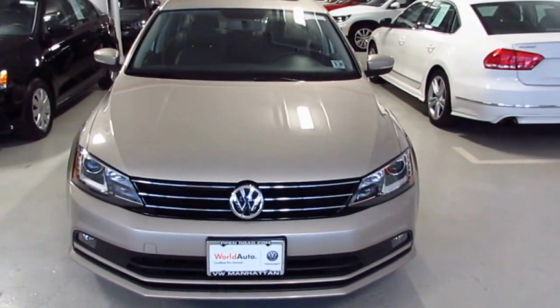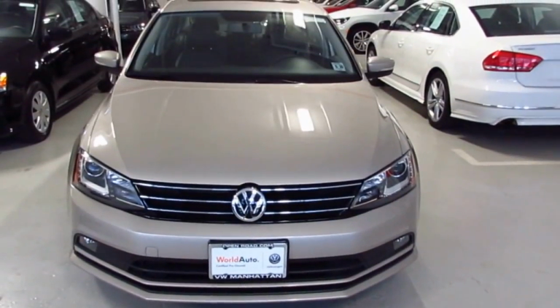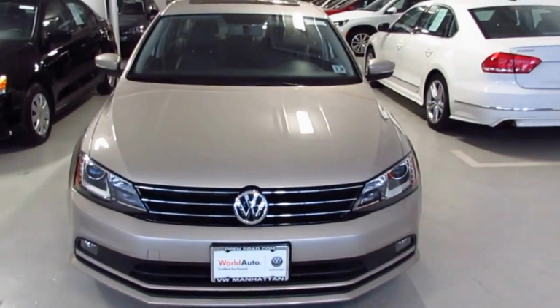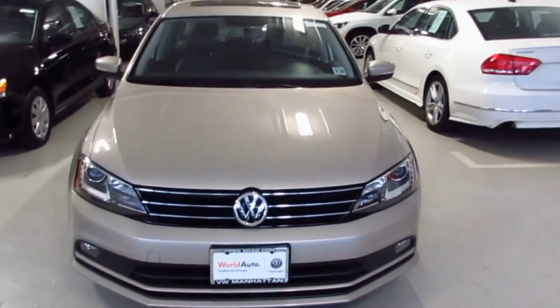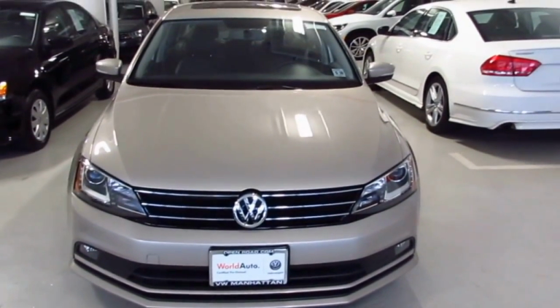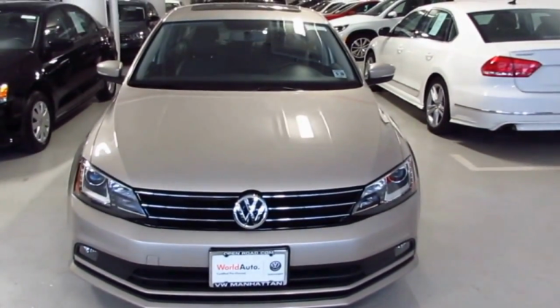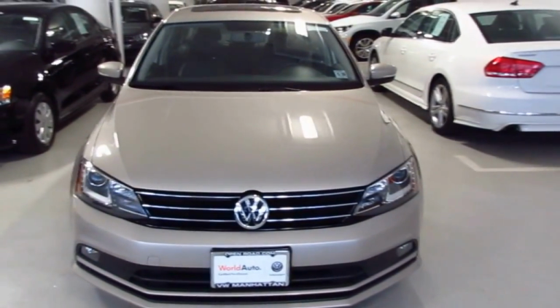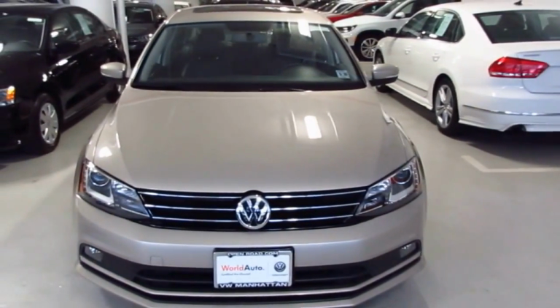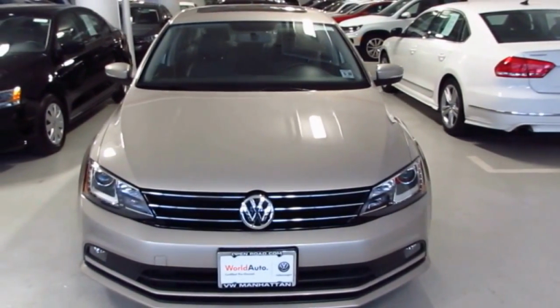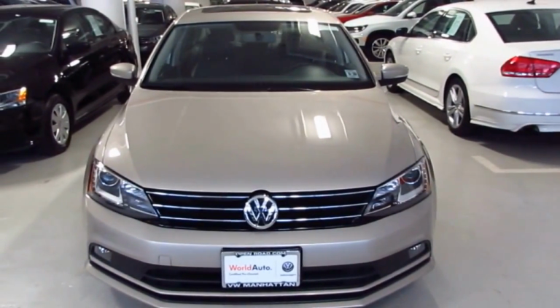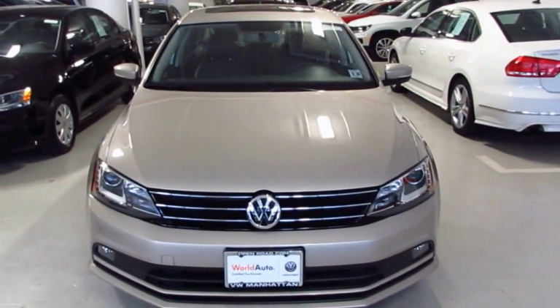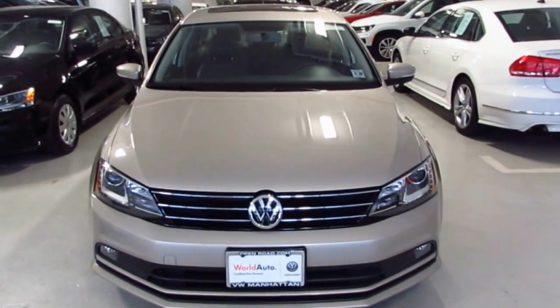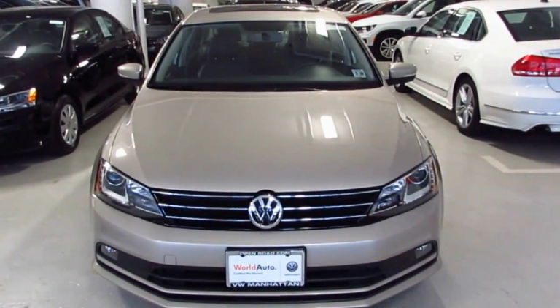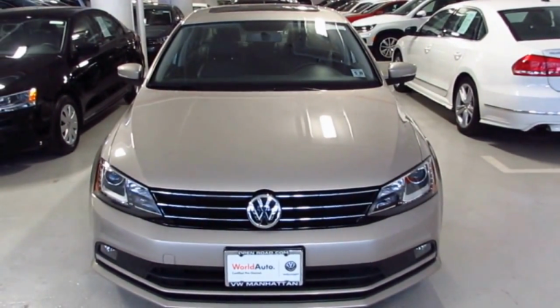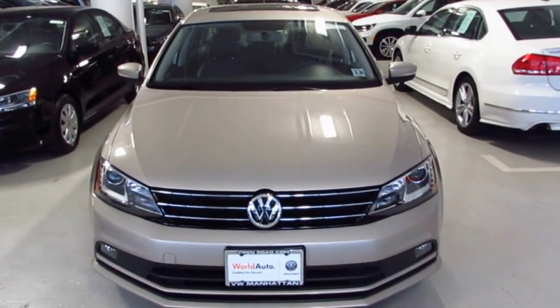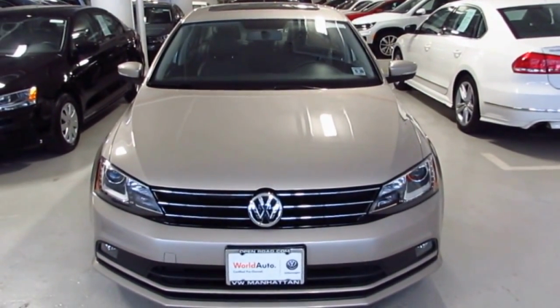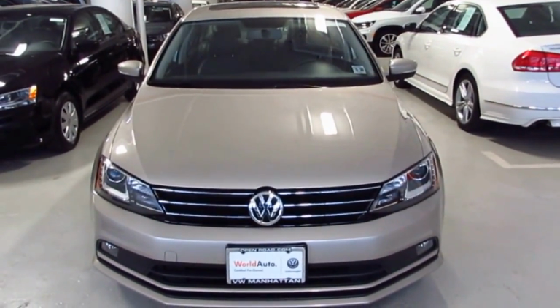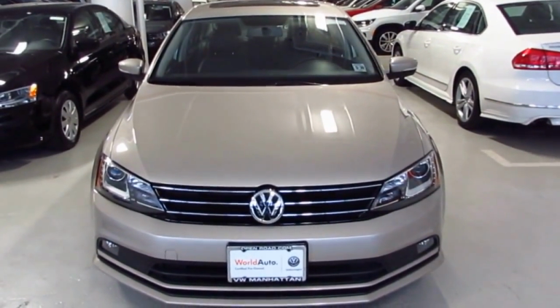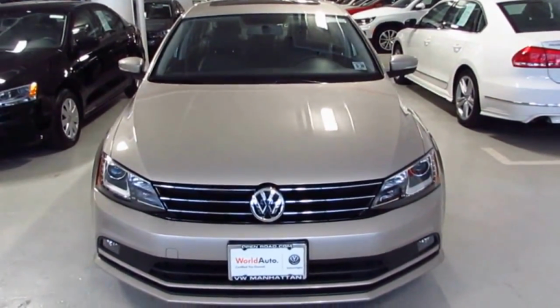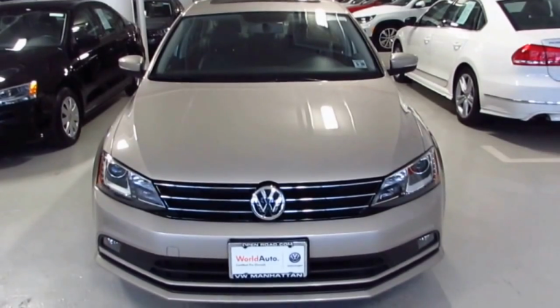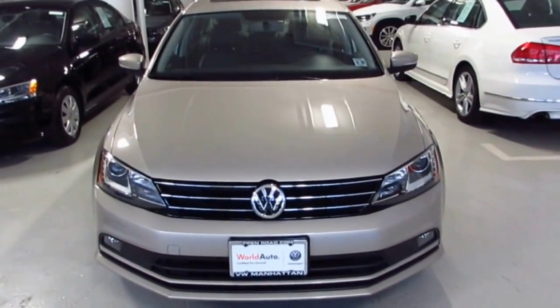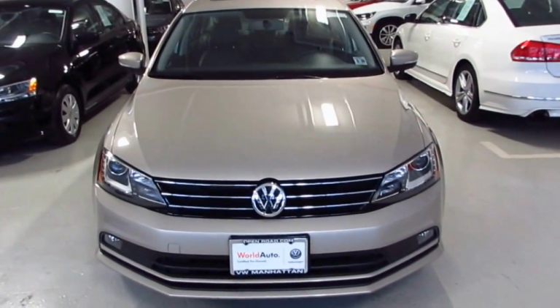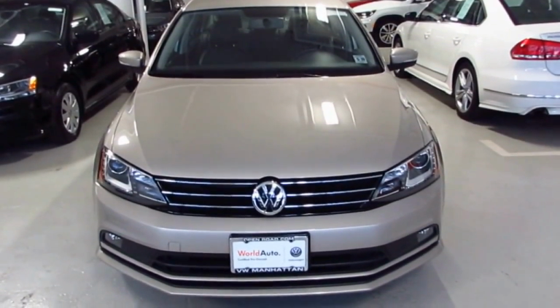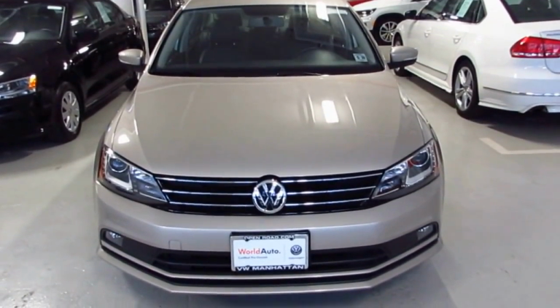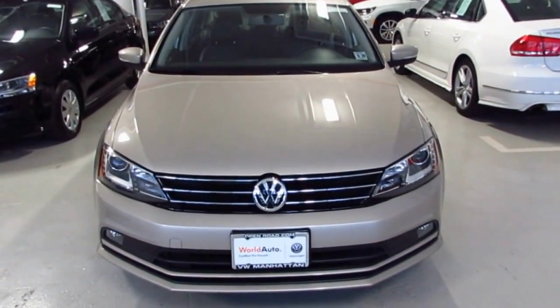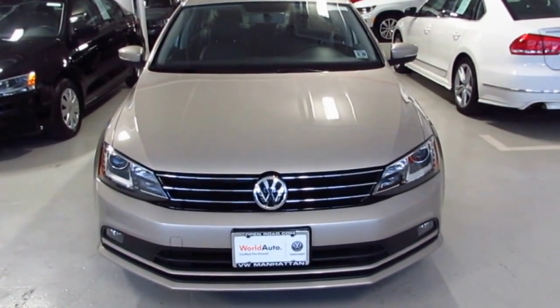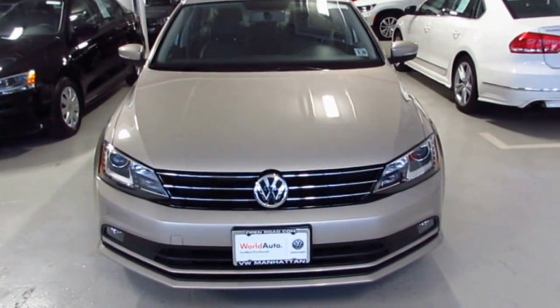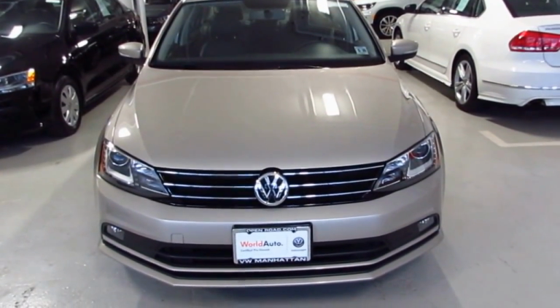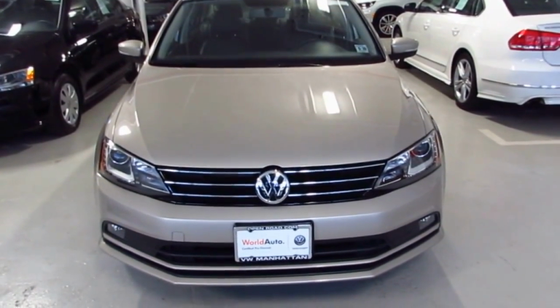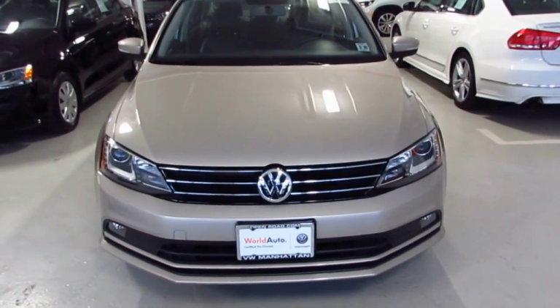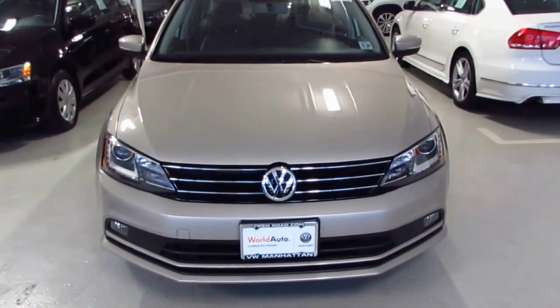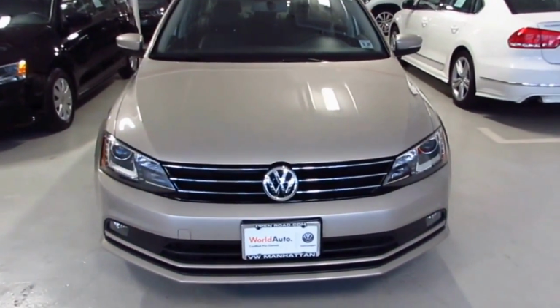Hey Alex, this is Roger here with Open Road Volkswagen of Manhattan. Just wanted to make a quick video for you on our 2015 certified pre-owned Jetta SEL.